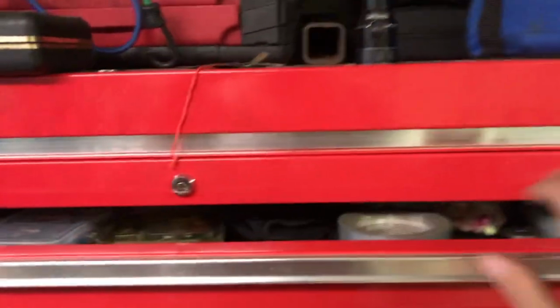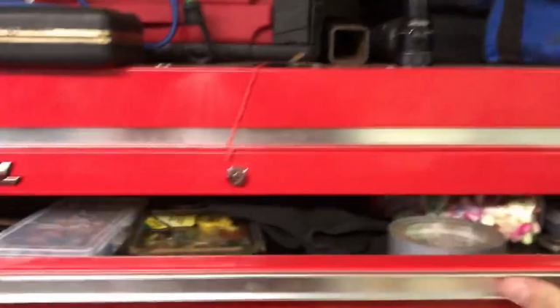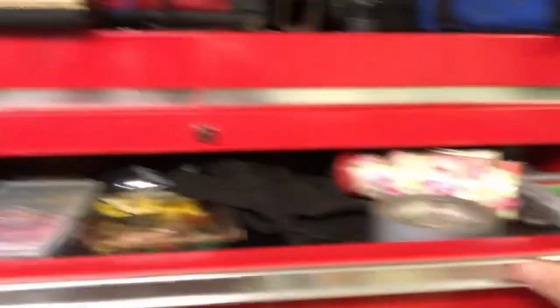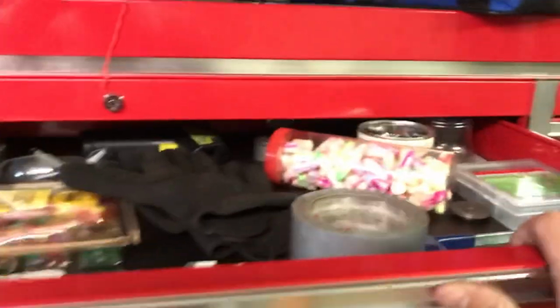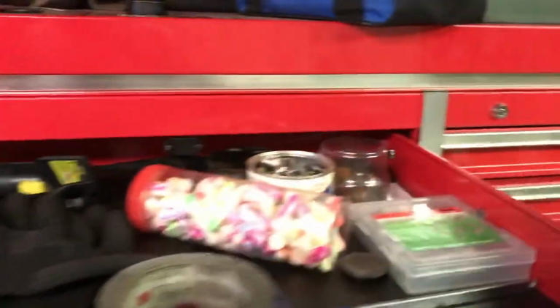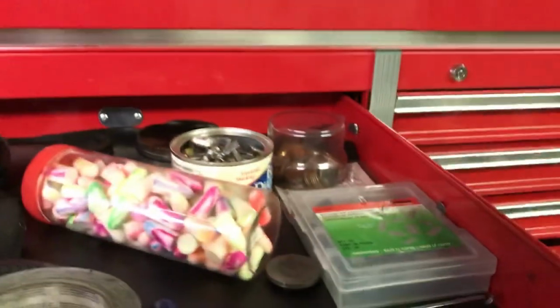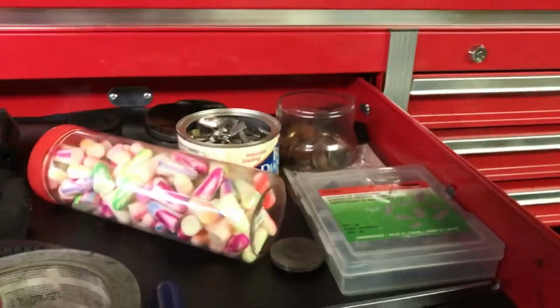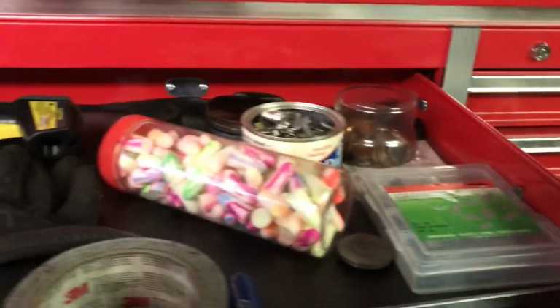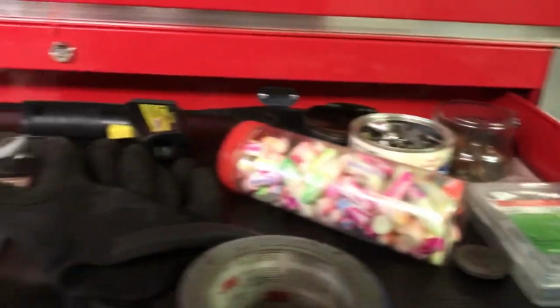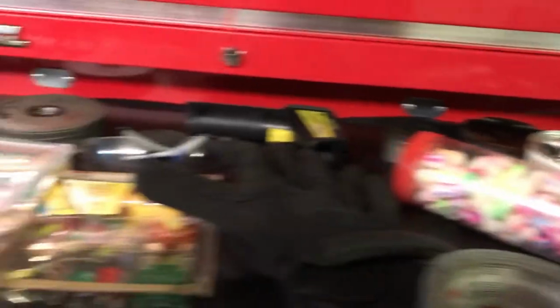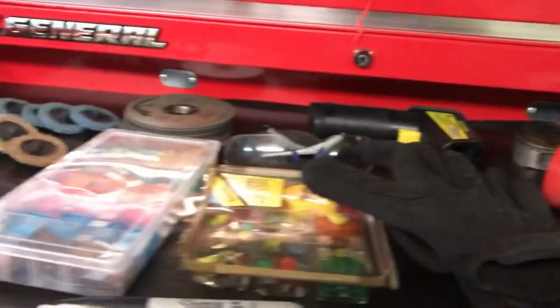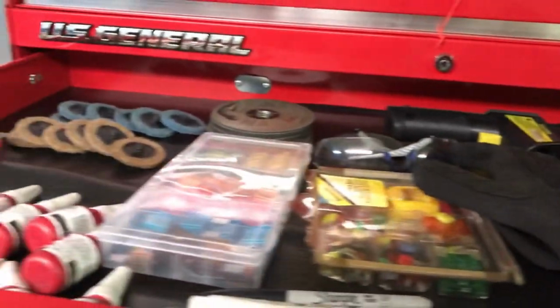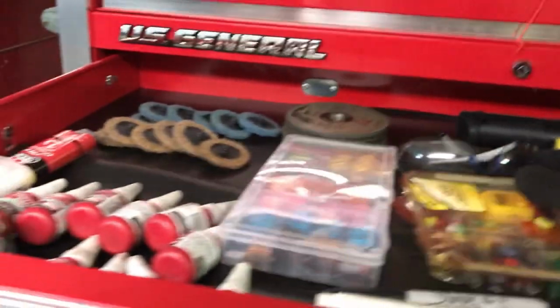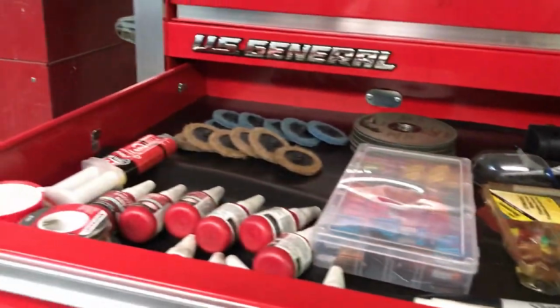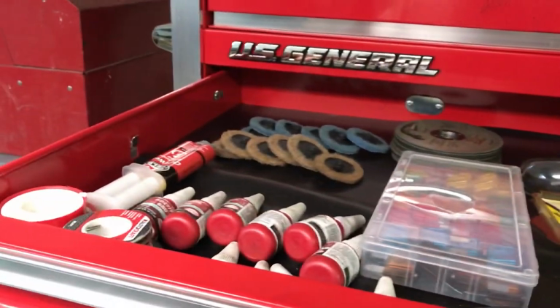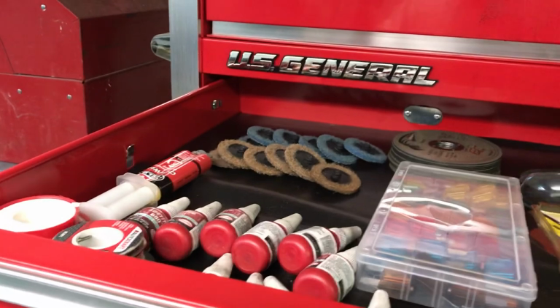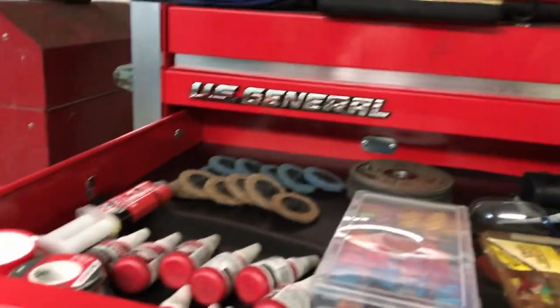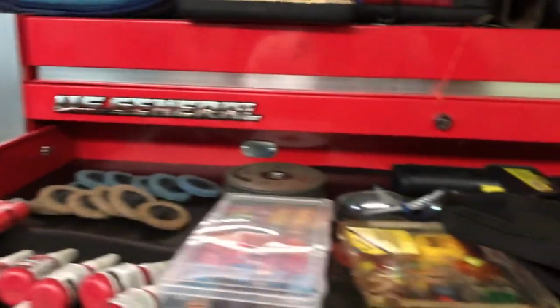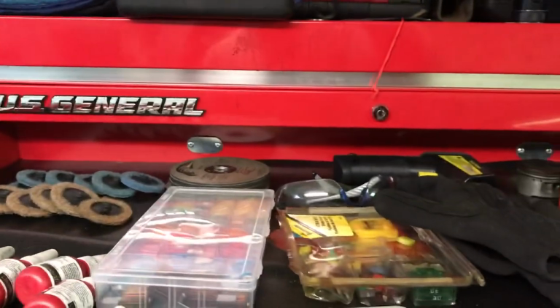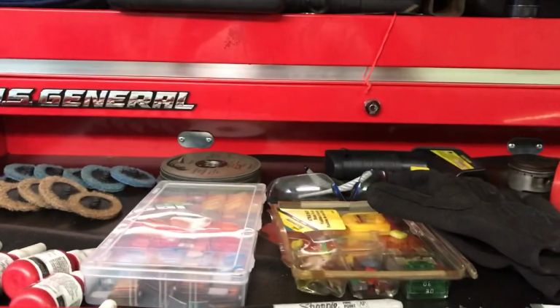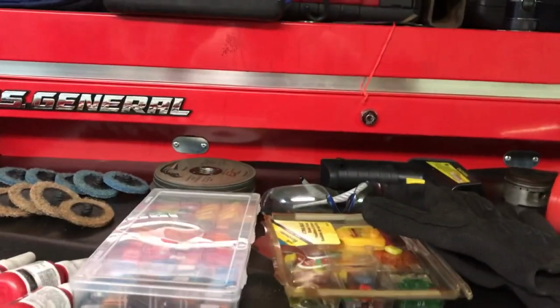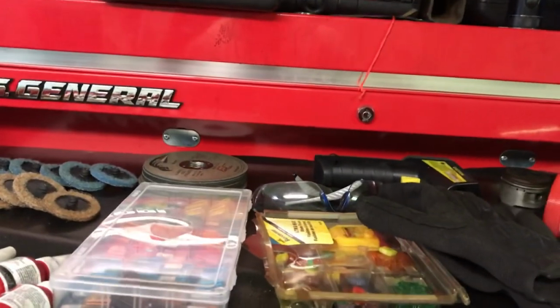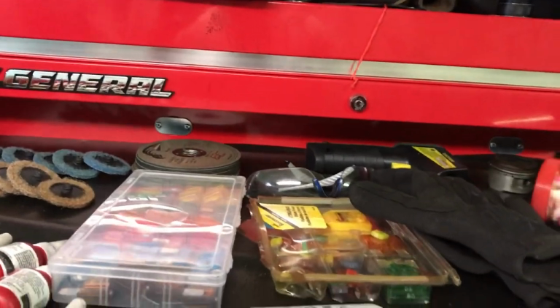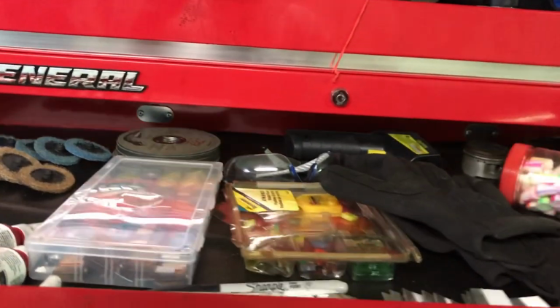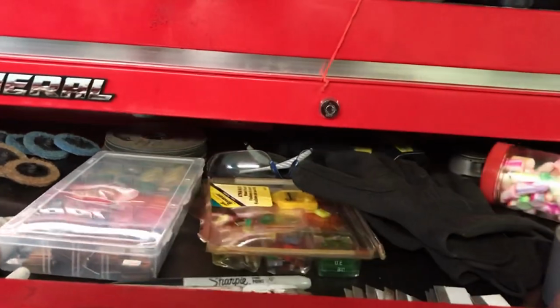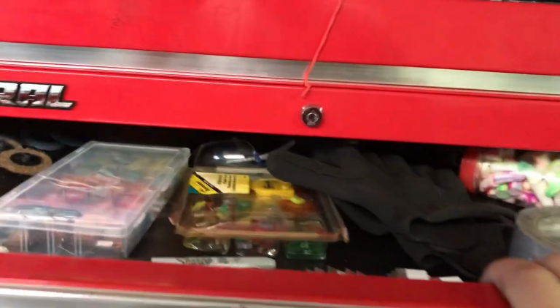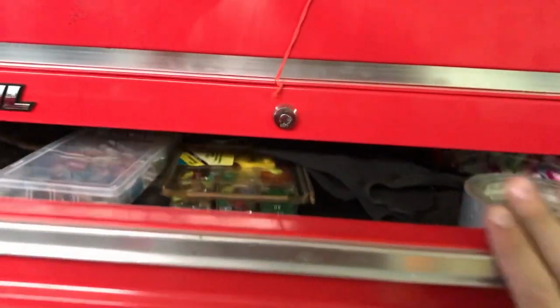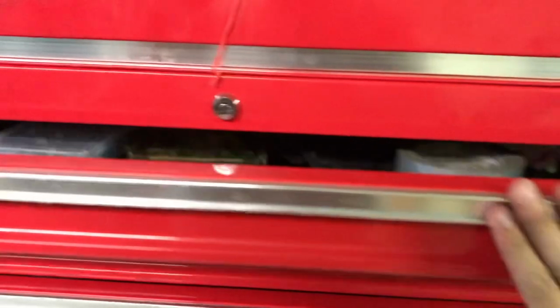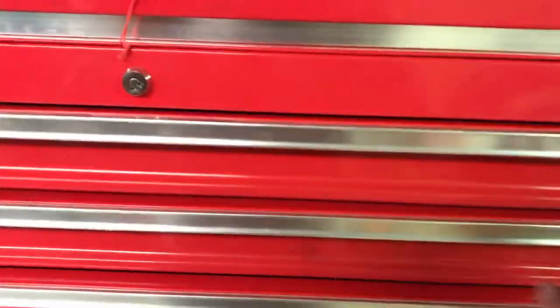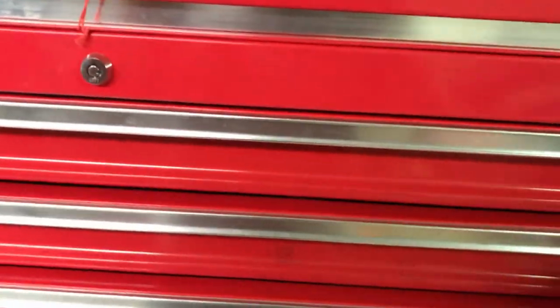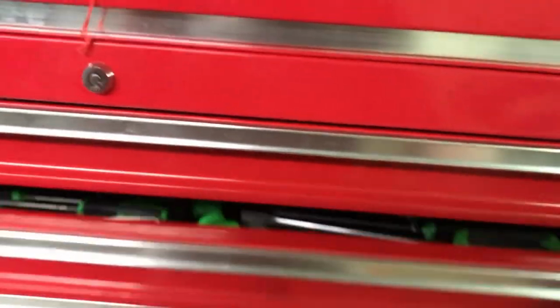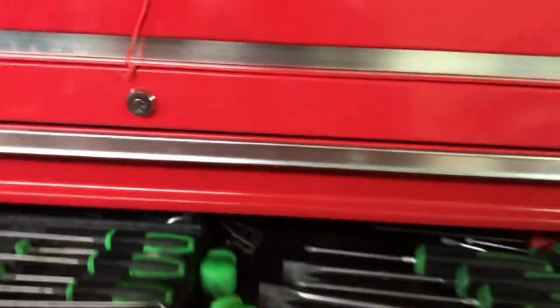Top drawer — kind of supplies, a little bit of everything. Chains, fuses, Loctites, grinding and cutoff wheels. All the cool stuff. Some razor blades. Supplies, really.